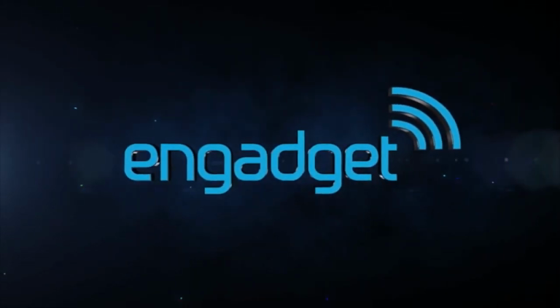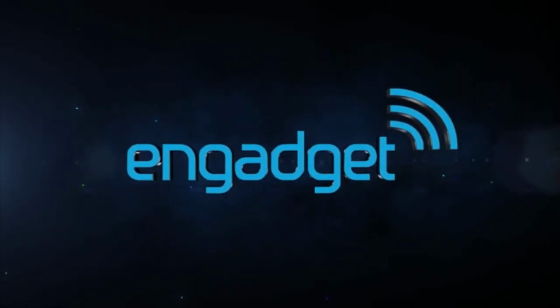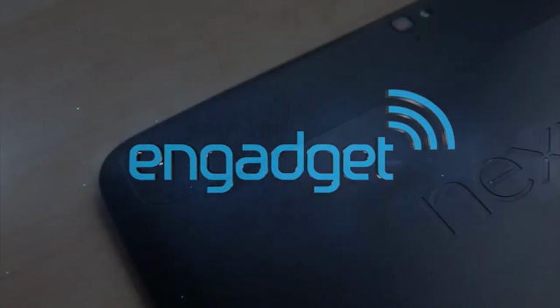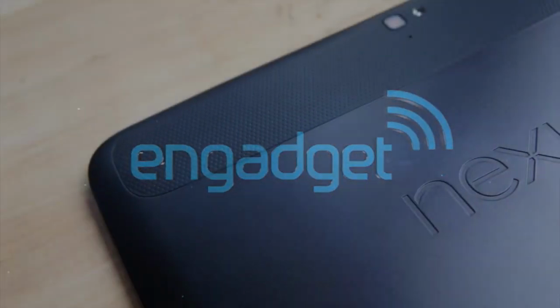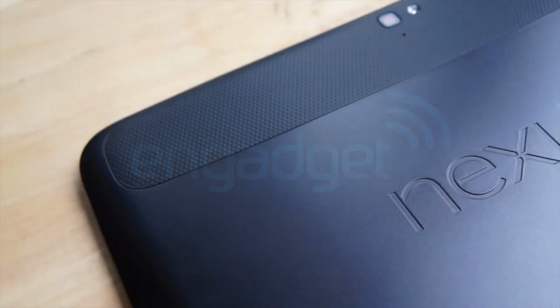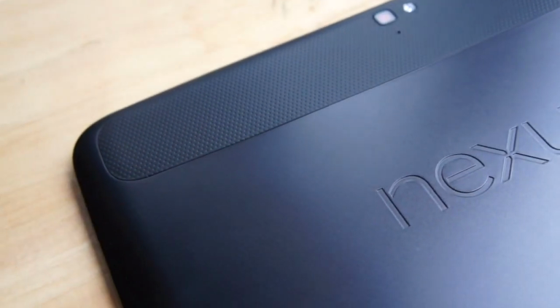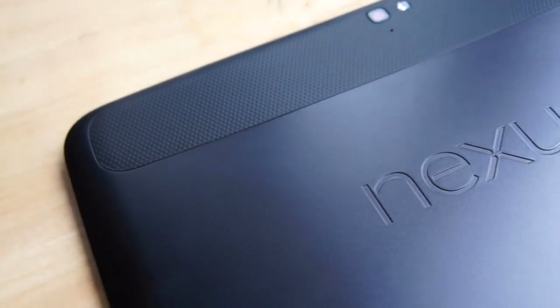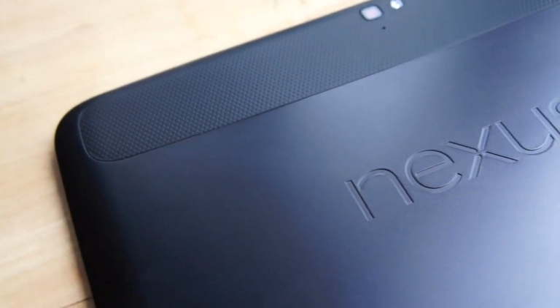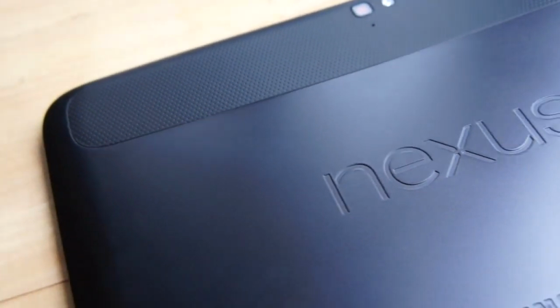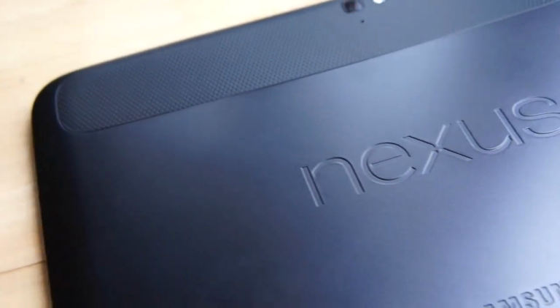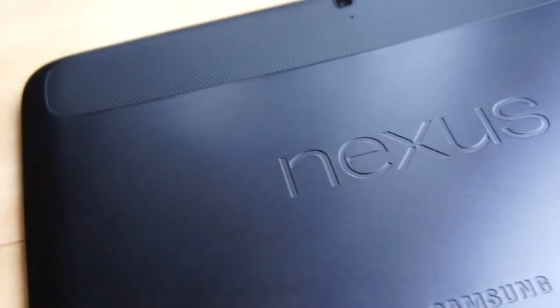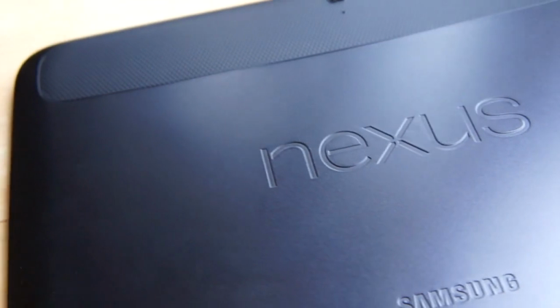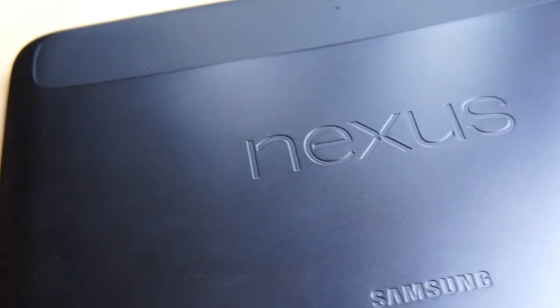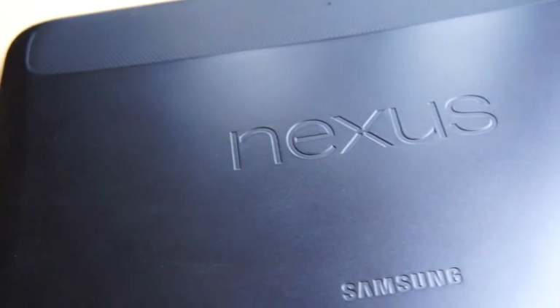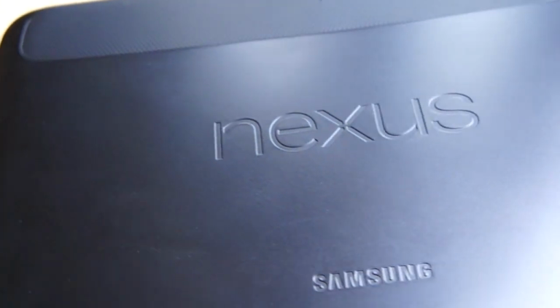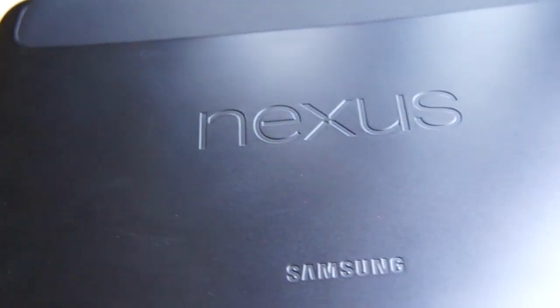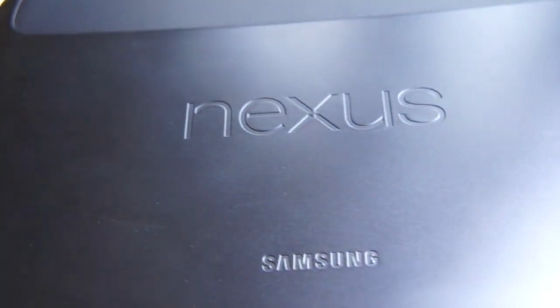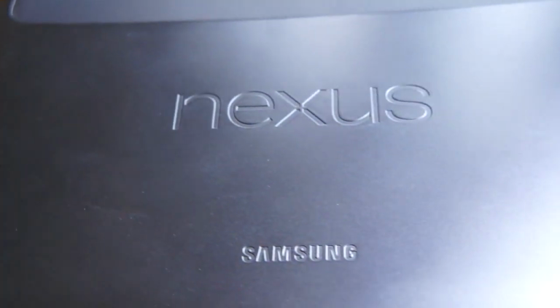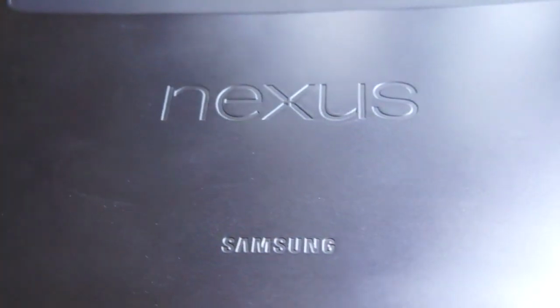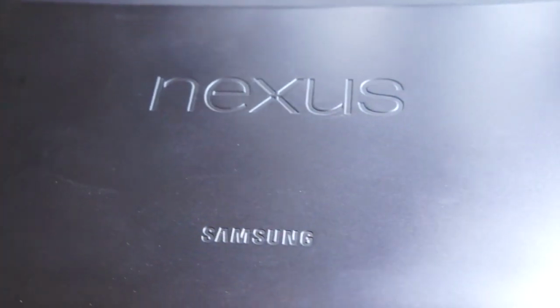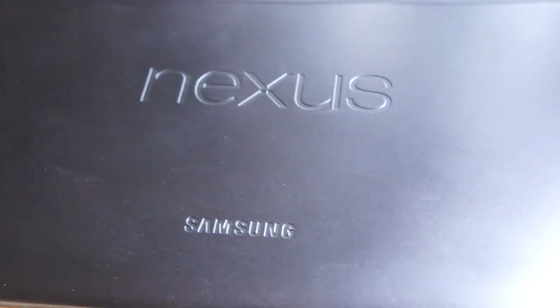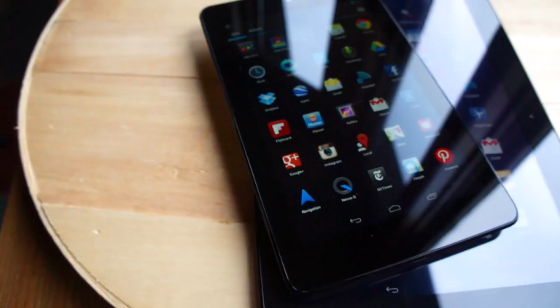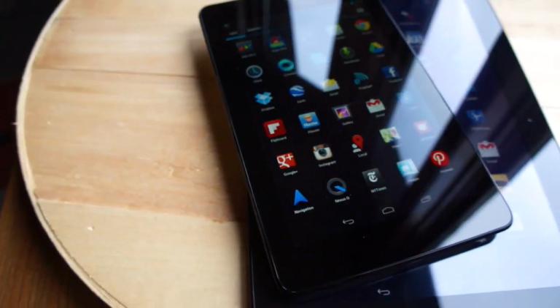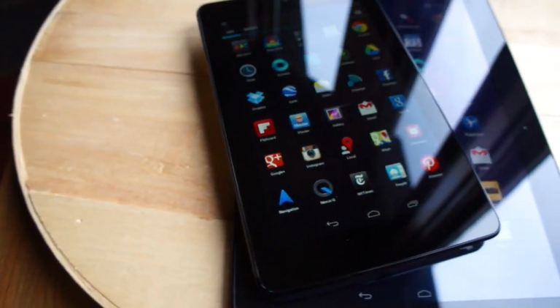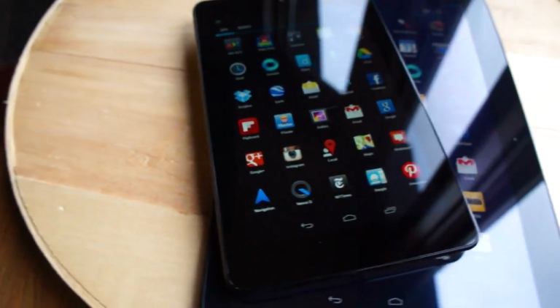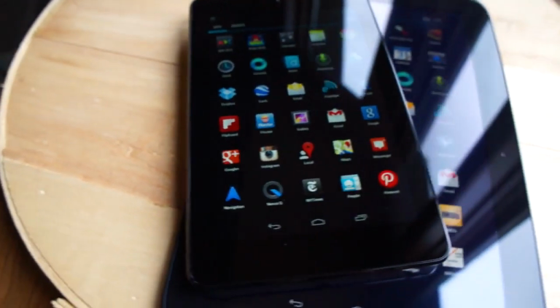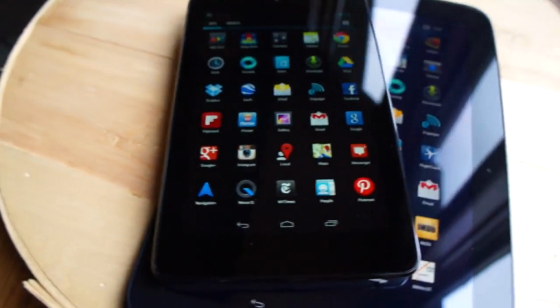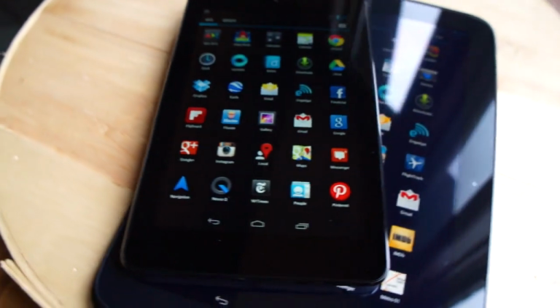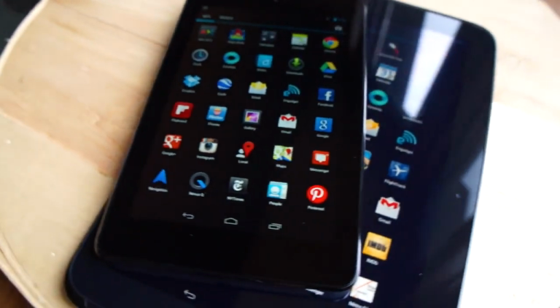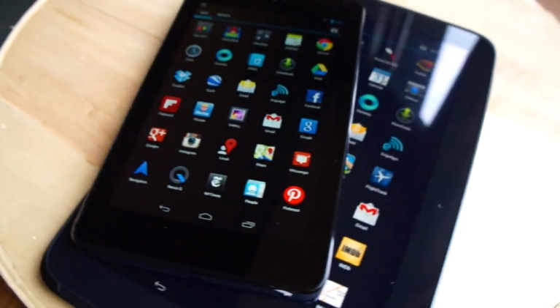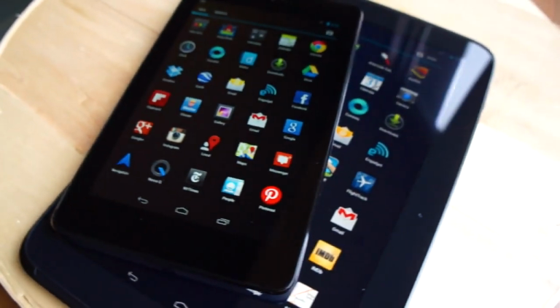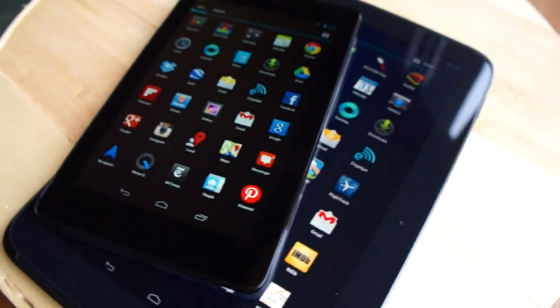Hi everybody, it's Tim with Engadget, and this is the new Nexus 10 from Google and Samsung. It's the 10-inch follow-up to the Nexus 7, which was of course from Asus, the low-cost tablet that blew our minds this summer.